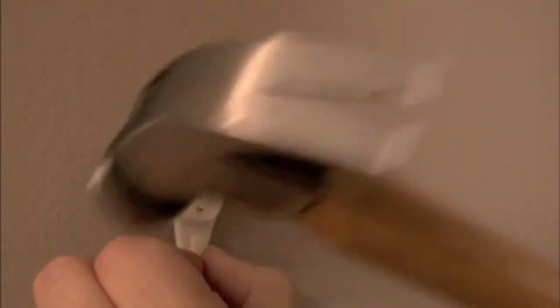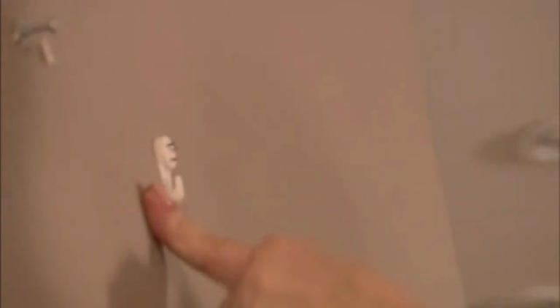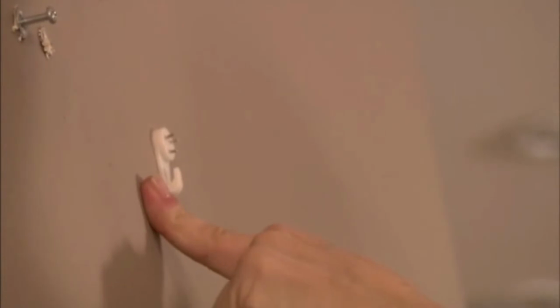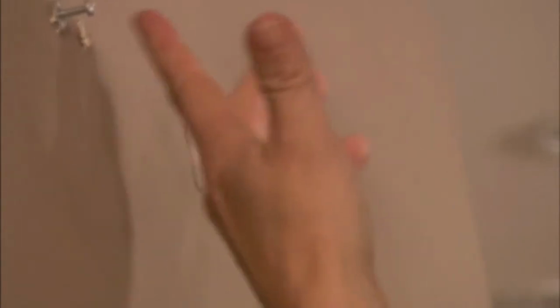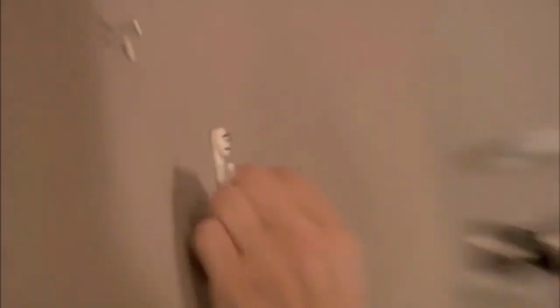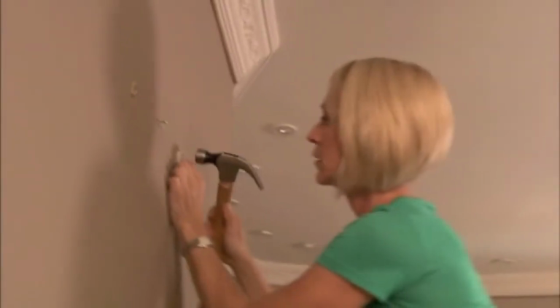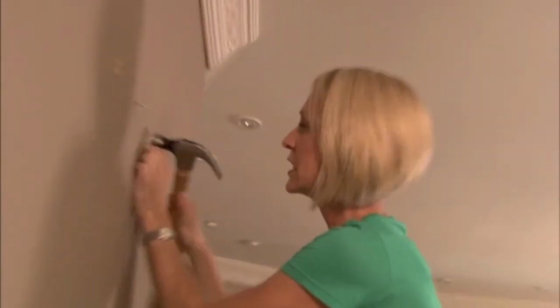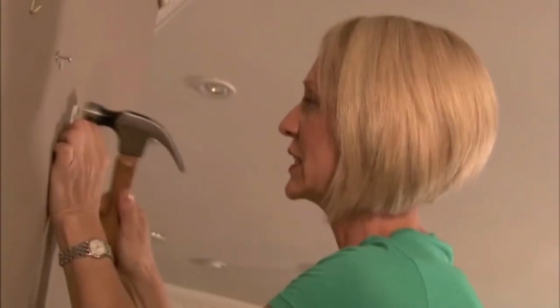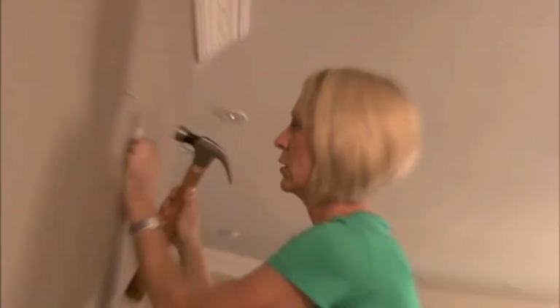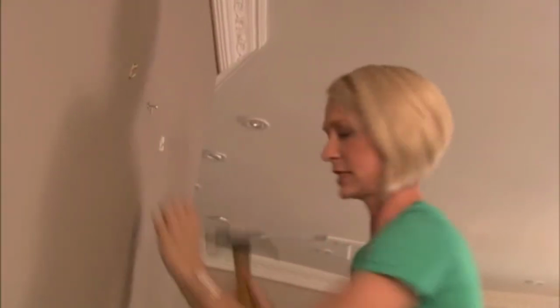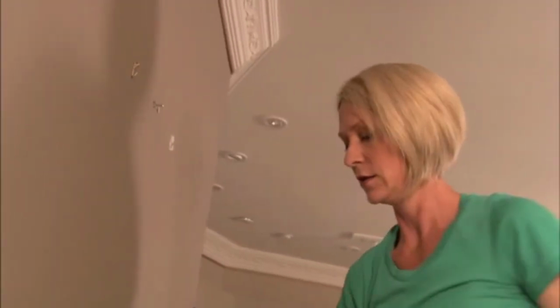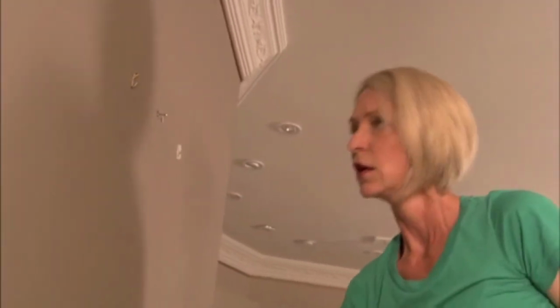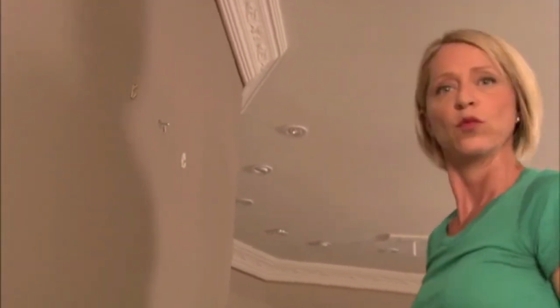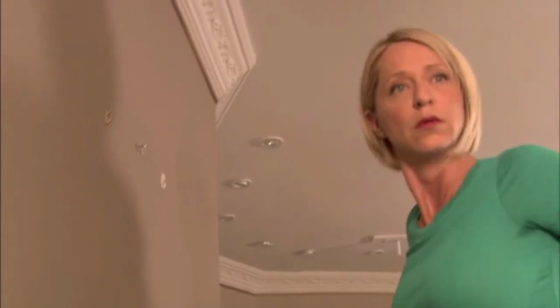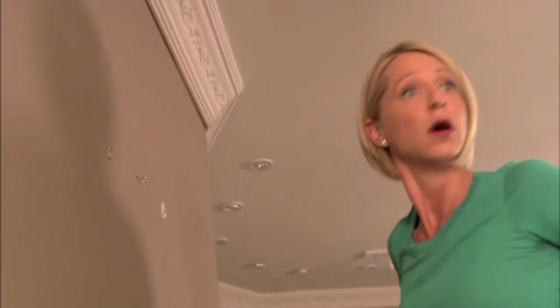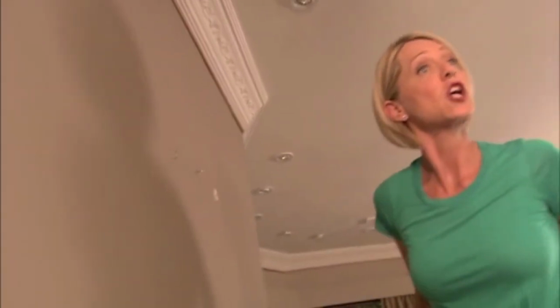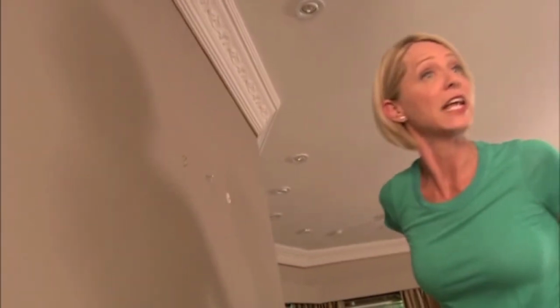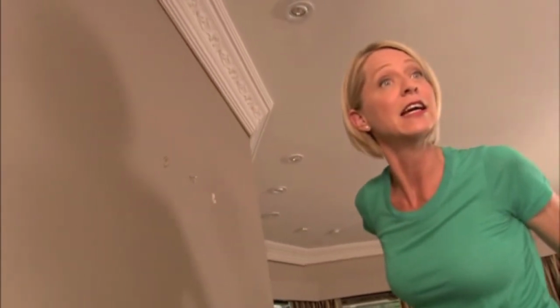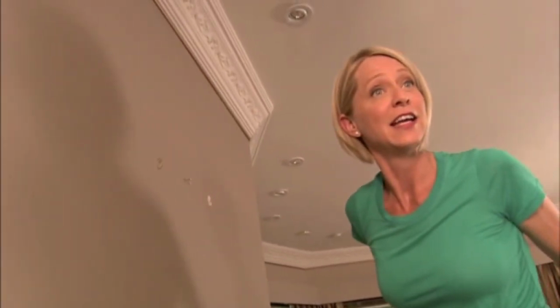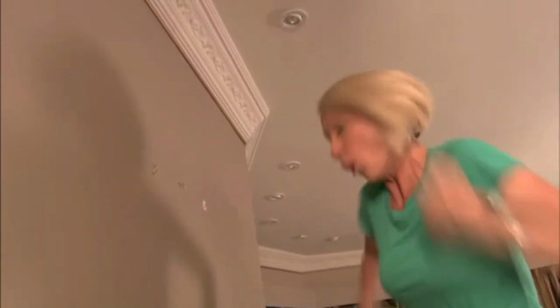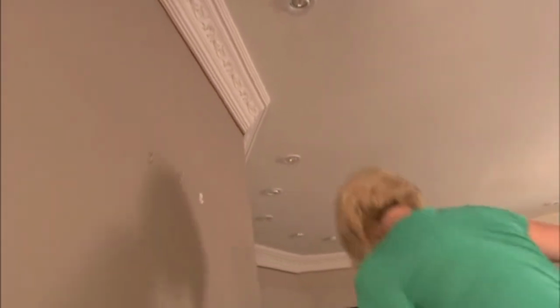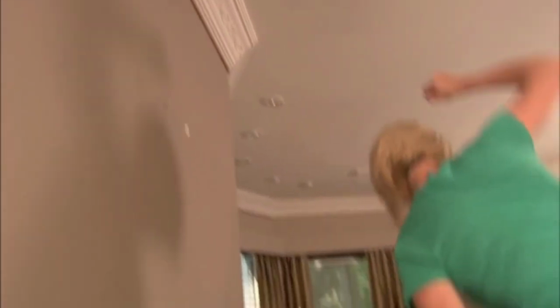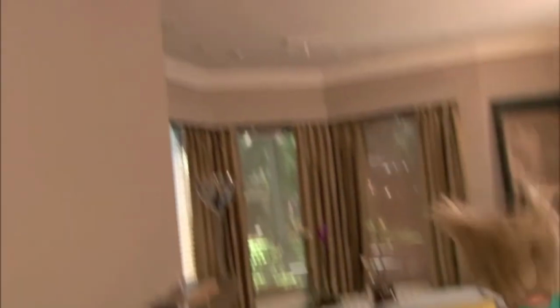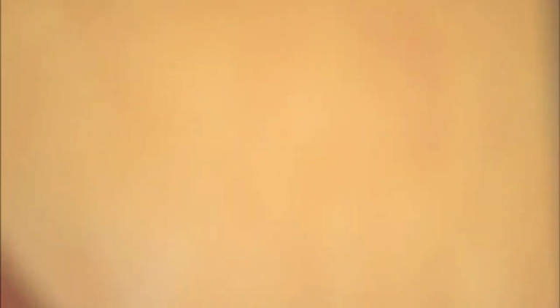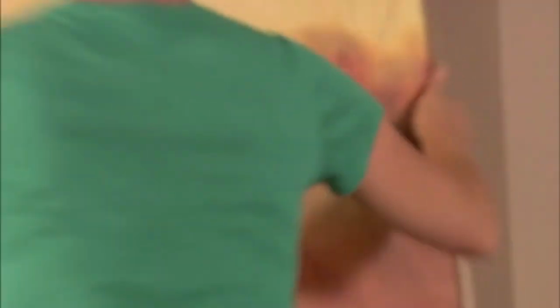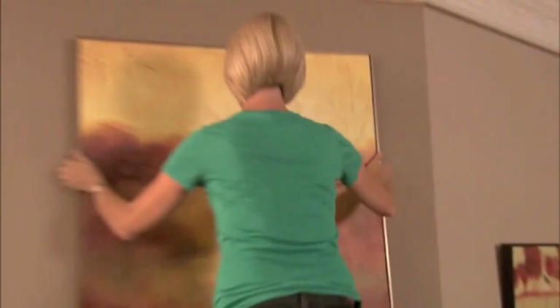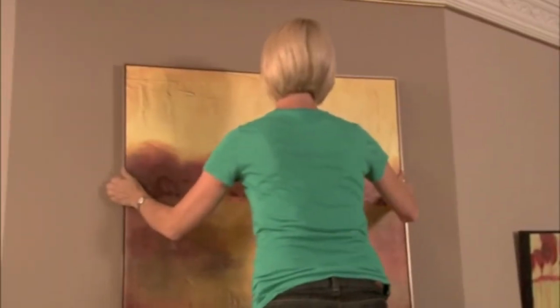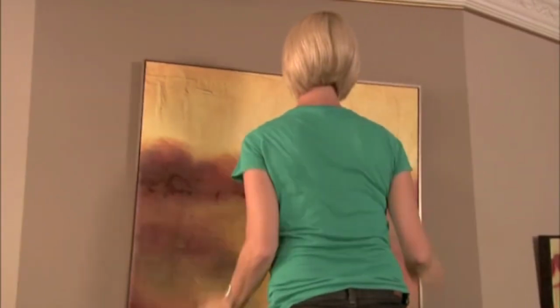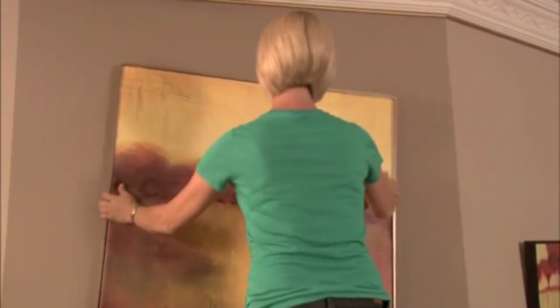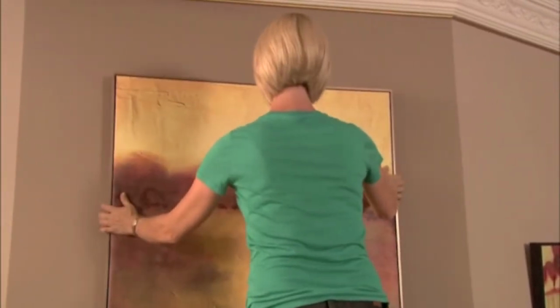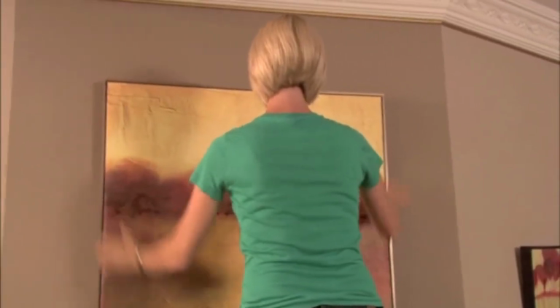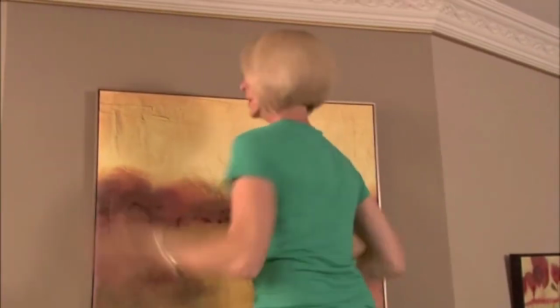This is drywall, but I'm just showing you to give you an example. Done. Let's hang the picture. Done.